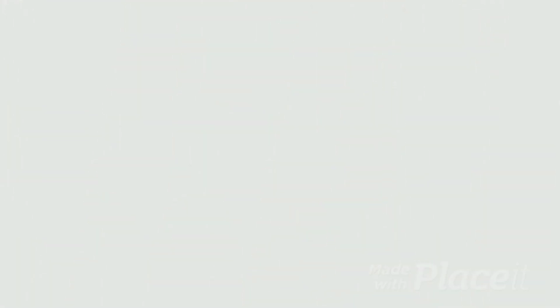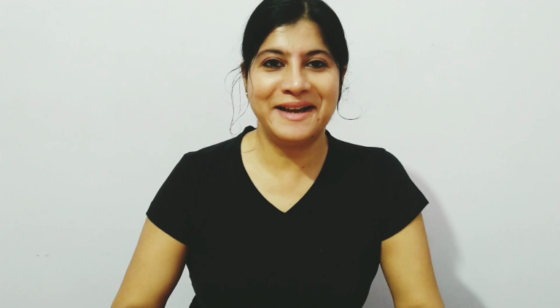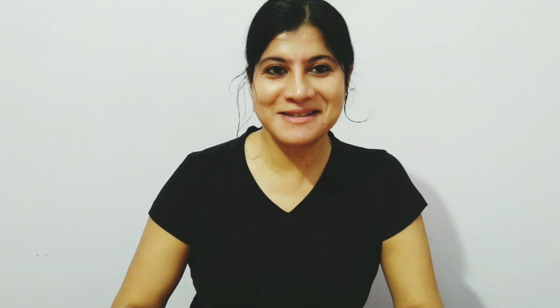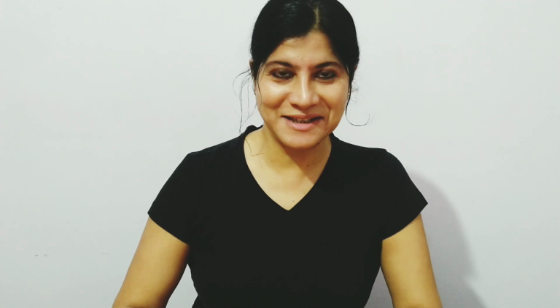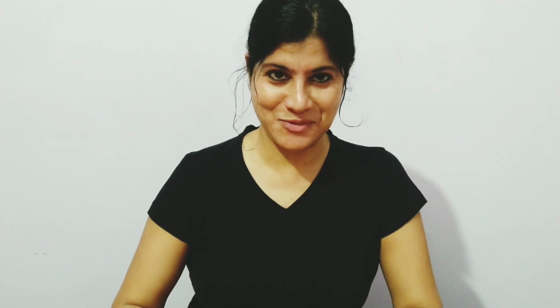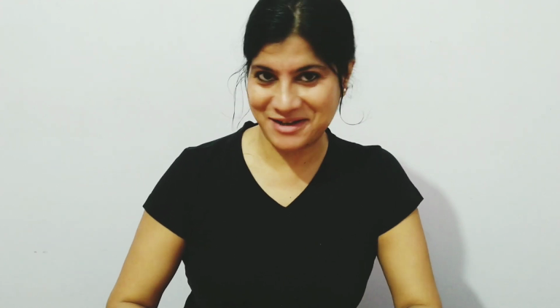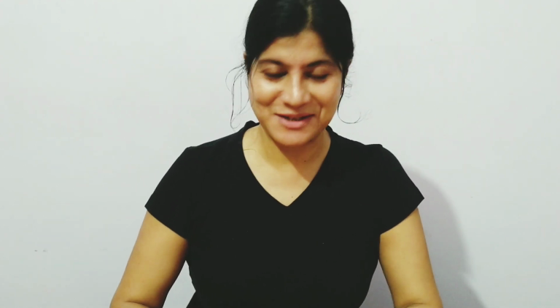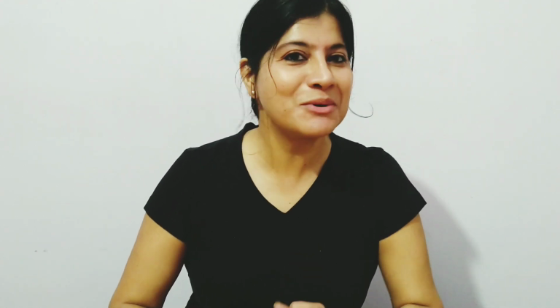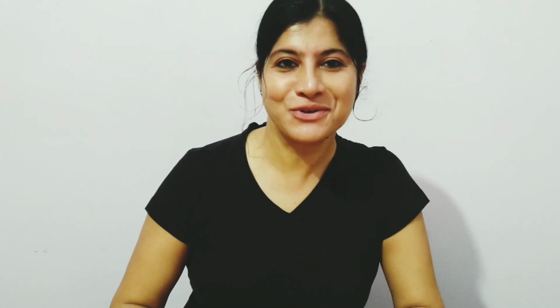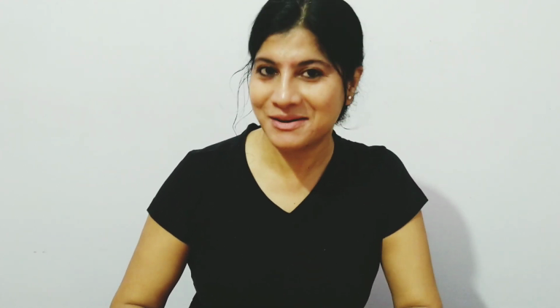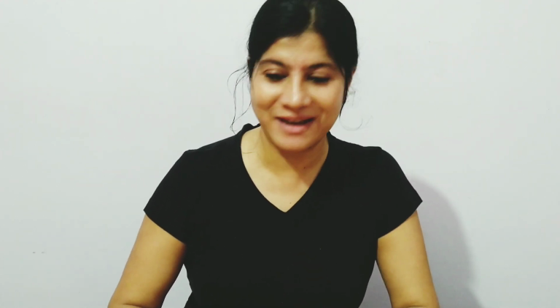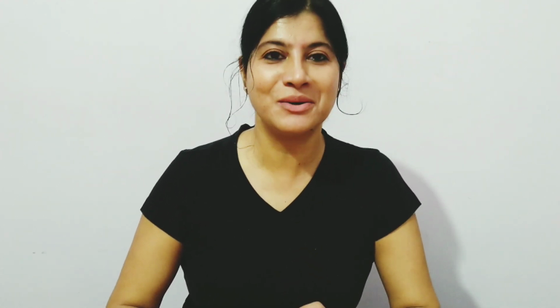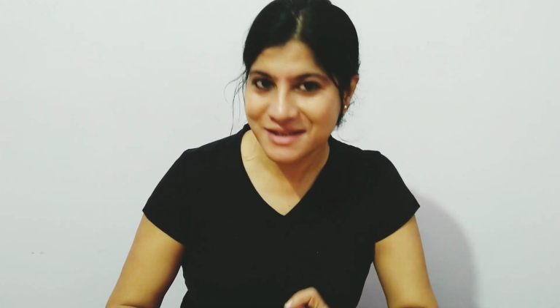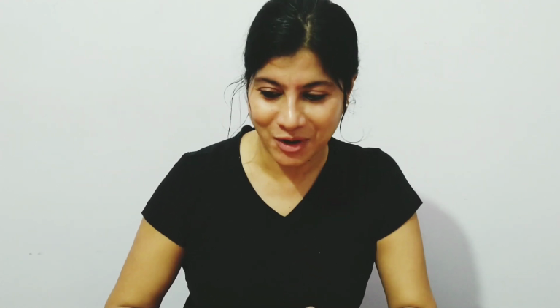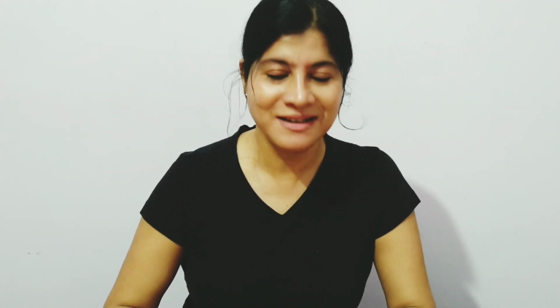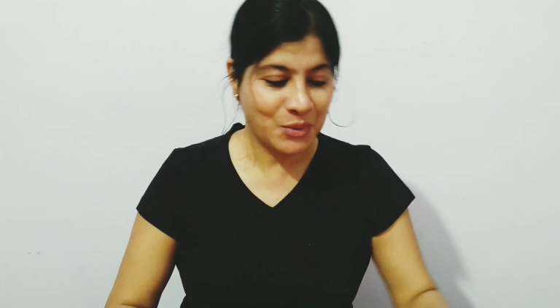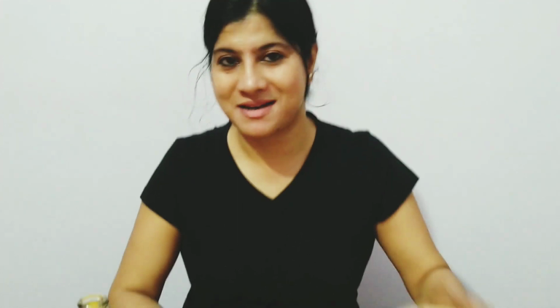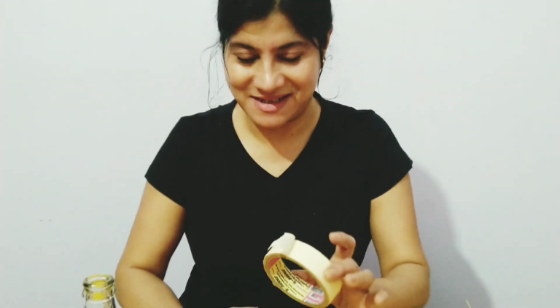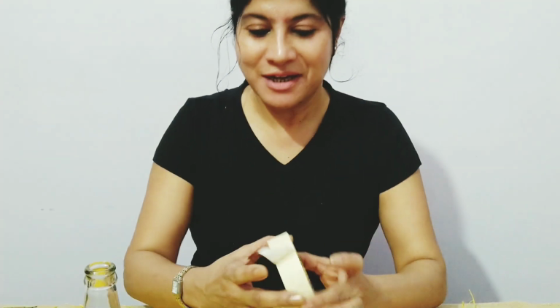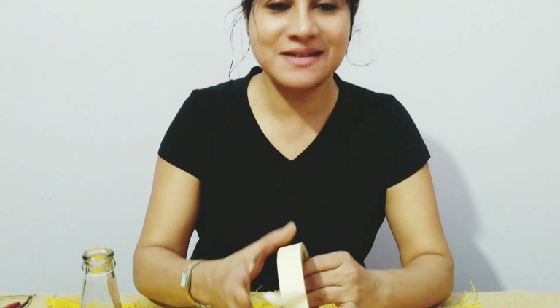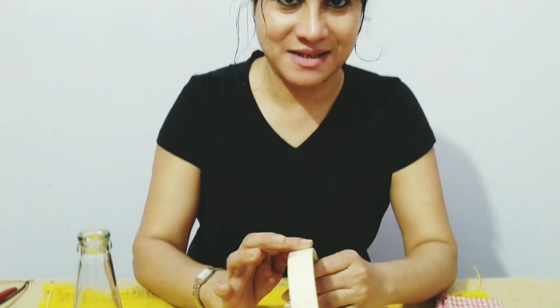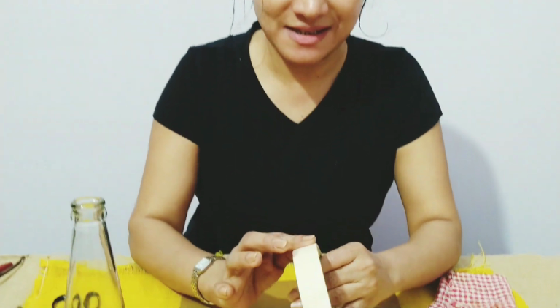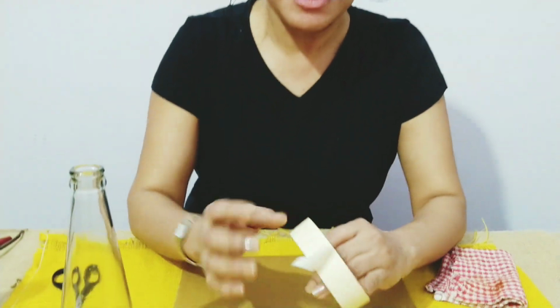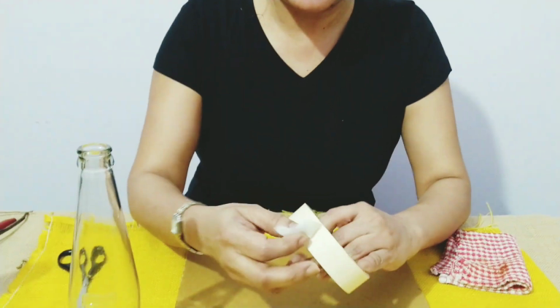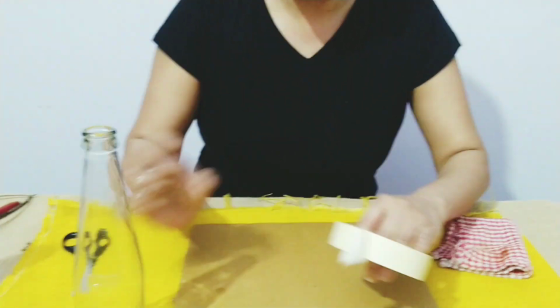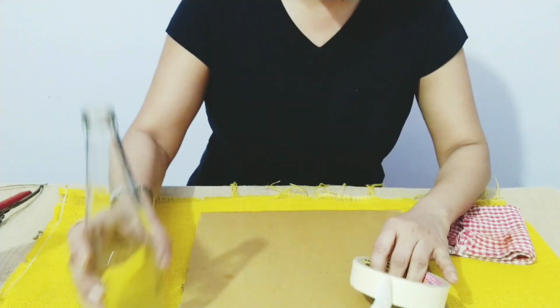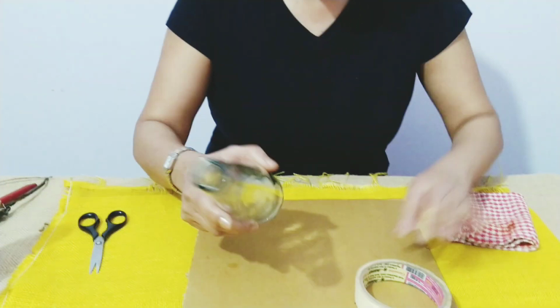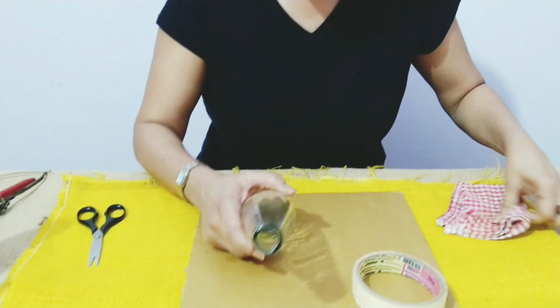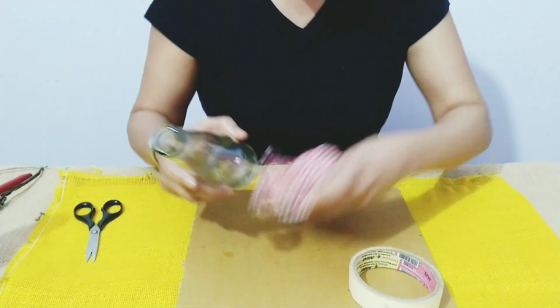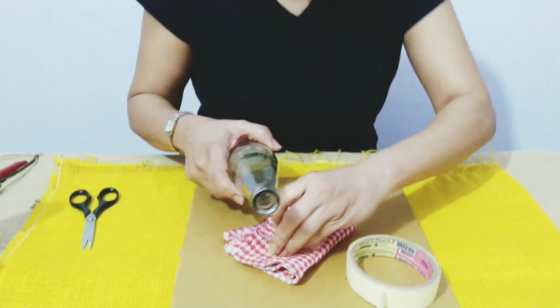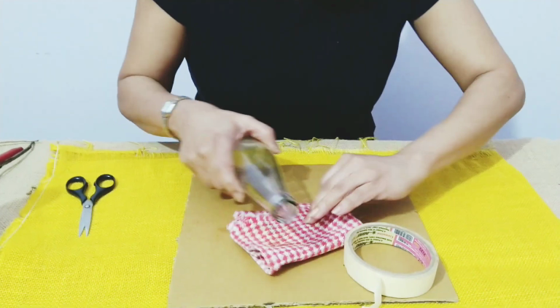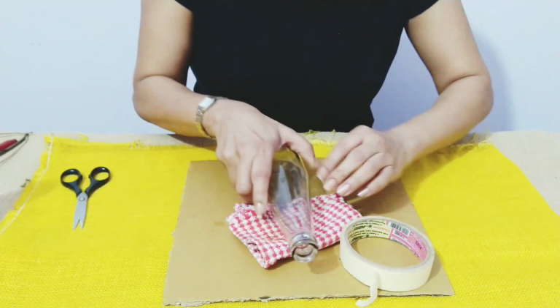Hi, I'm Hilda from Hilda Crafties. Today I'm going to show you how to make a vintage bottle with masking tape. We'll need a masking tape and of course a bottle.